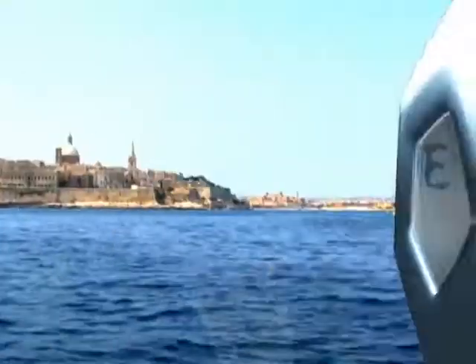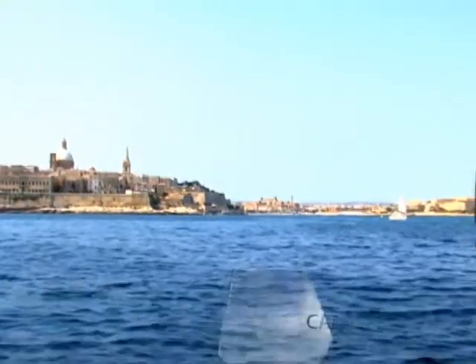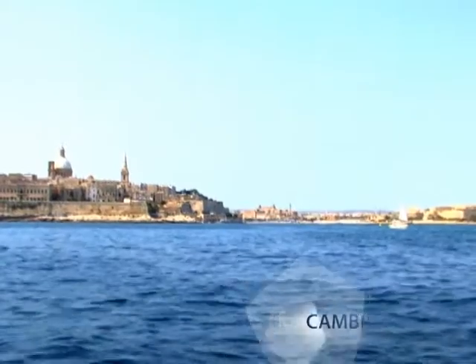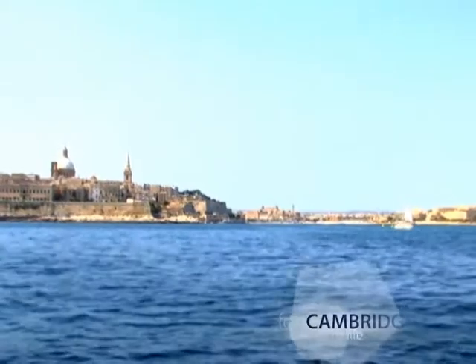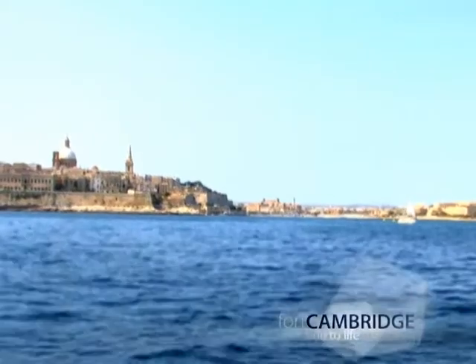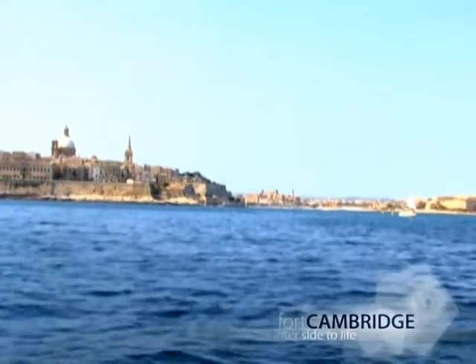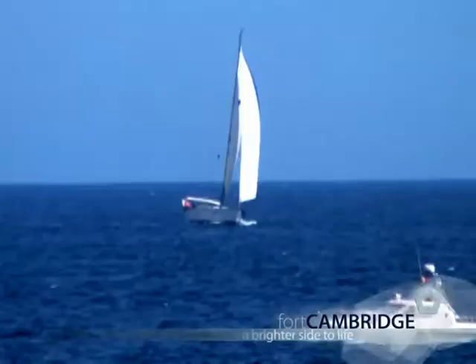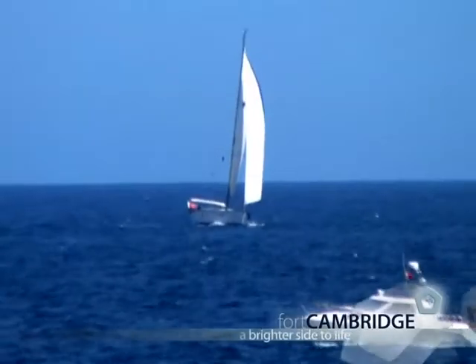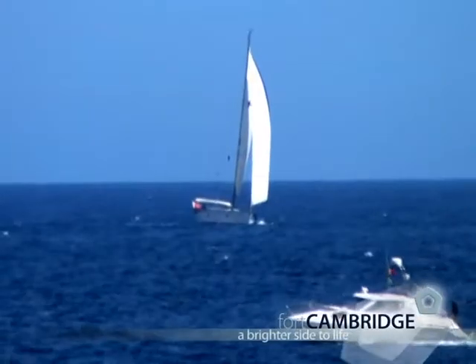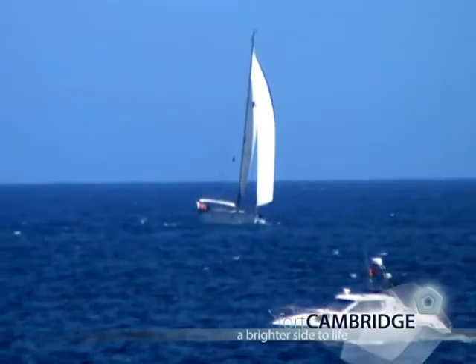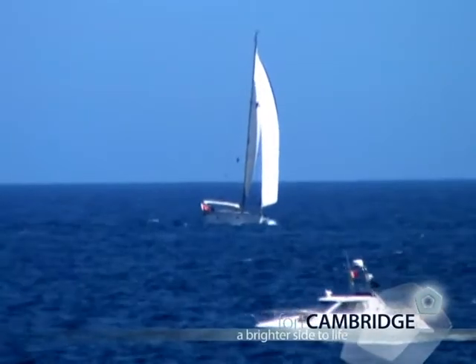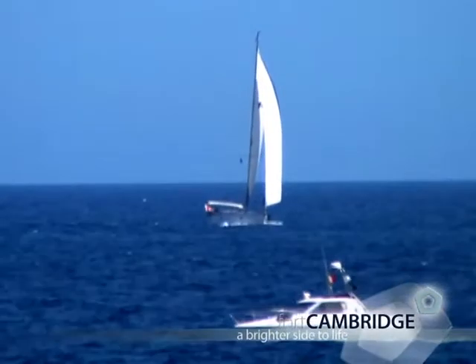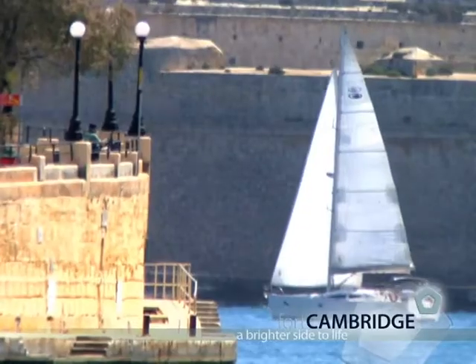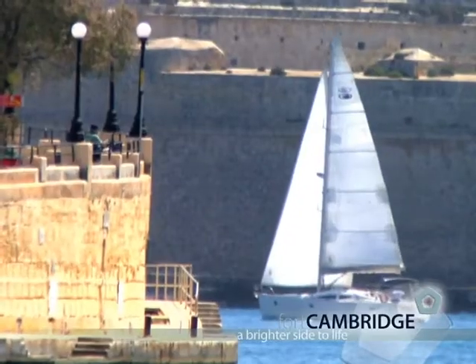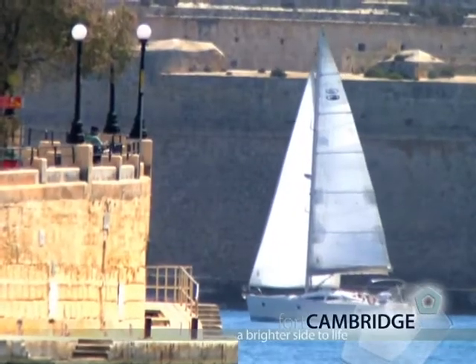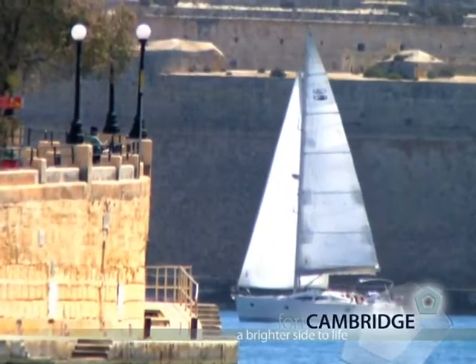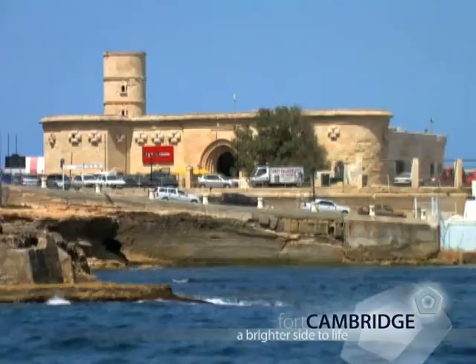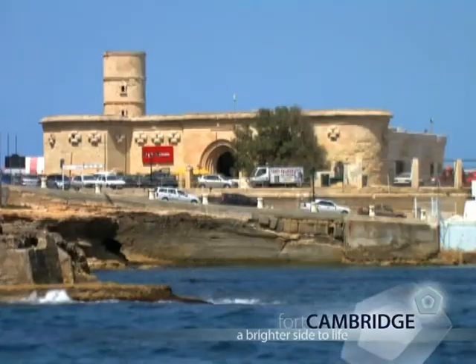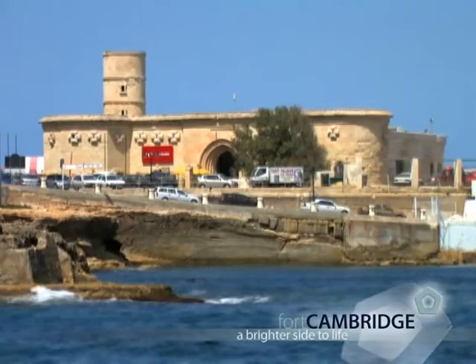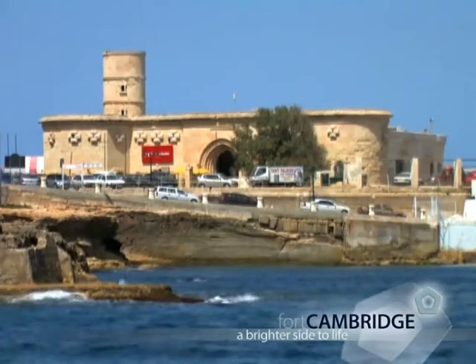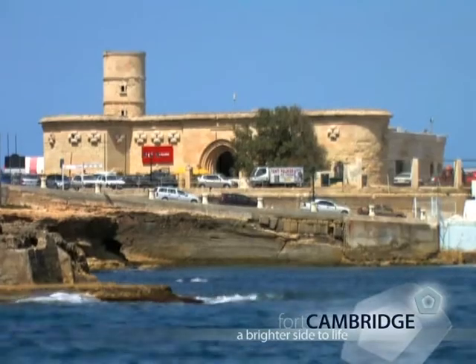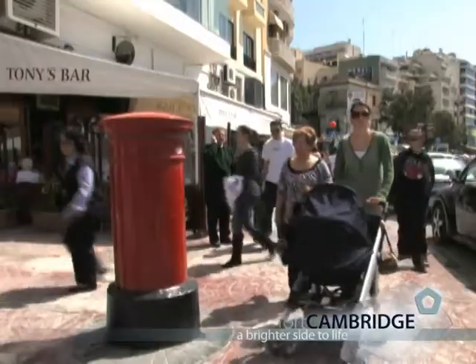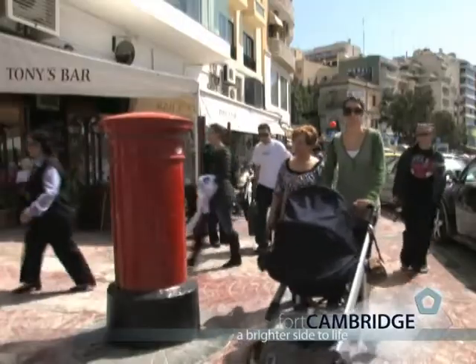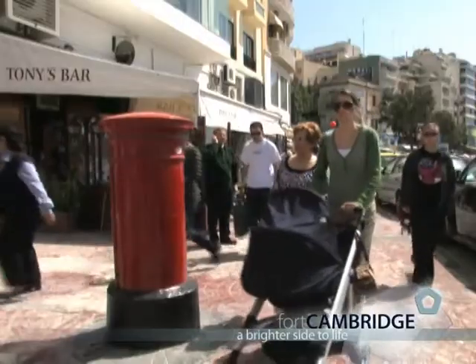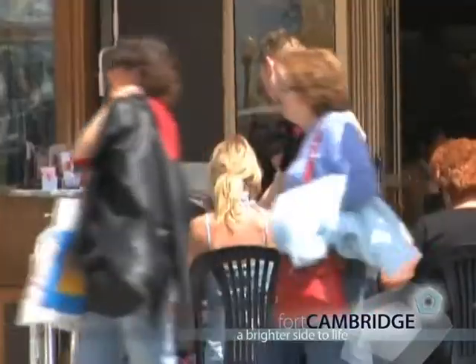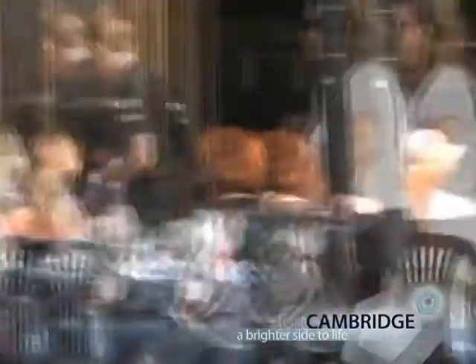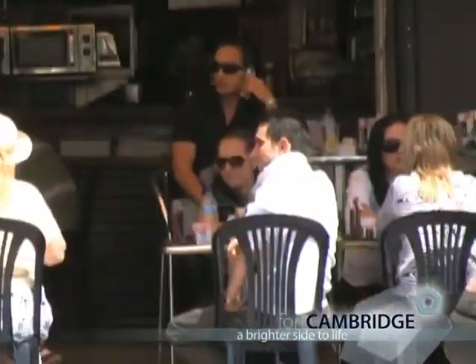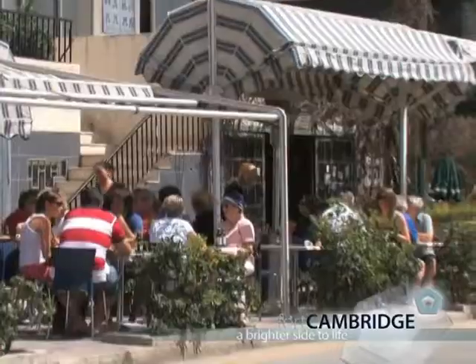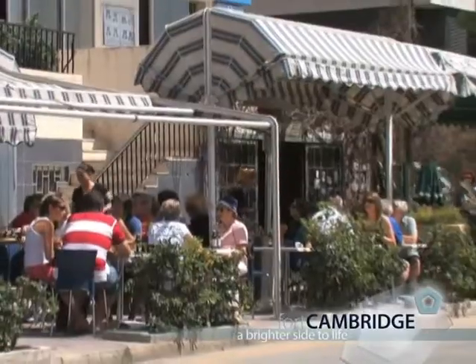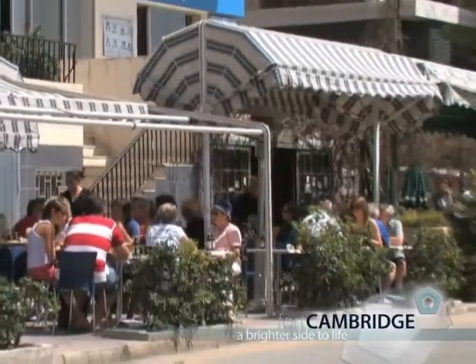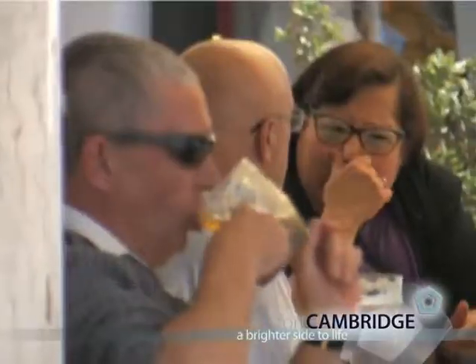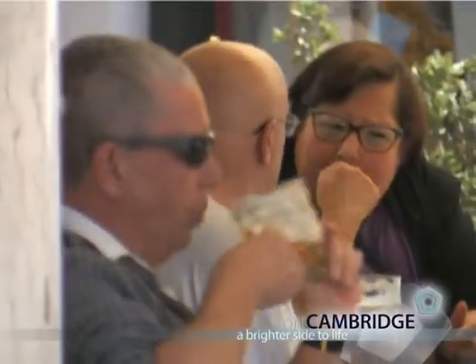Begin with the location. It's a wonderful site on the famous Tigne Peninsula. Clean seas on your doorstep and just two minutes from the bustle, shopping, restaurants and fun of Sliema.